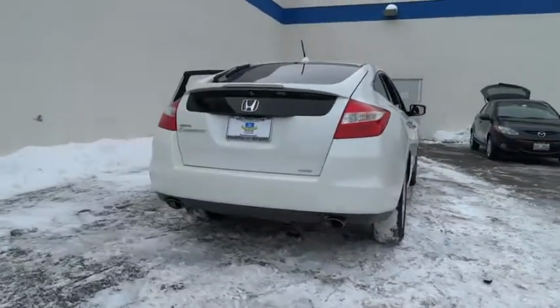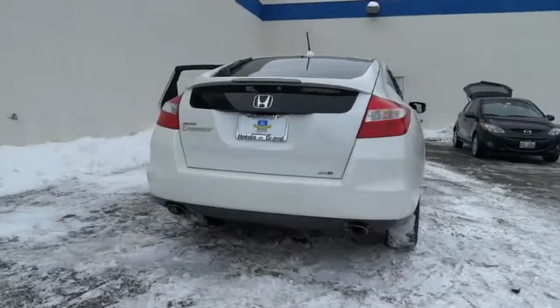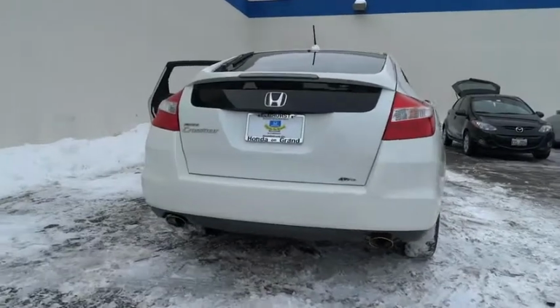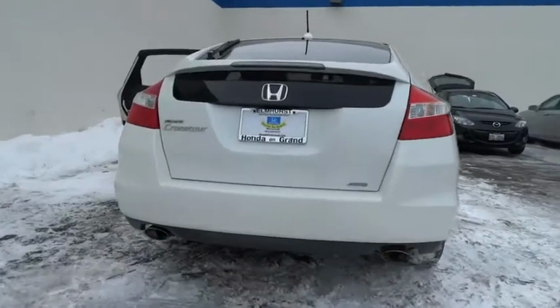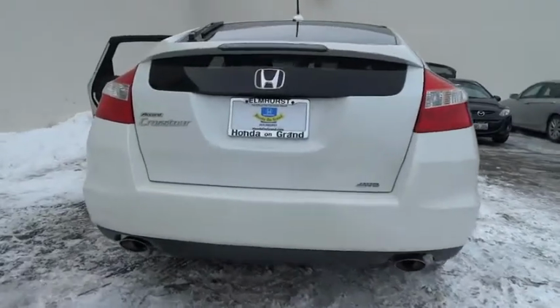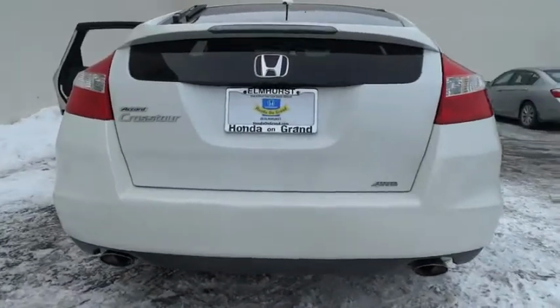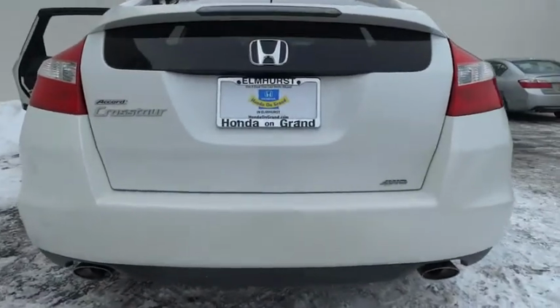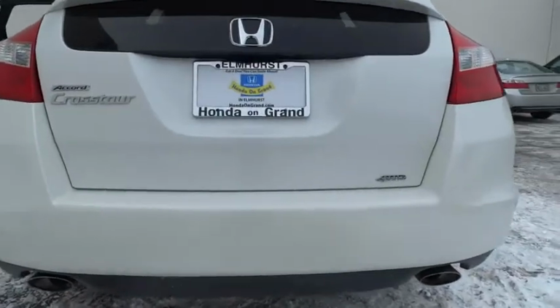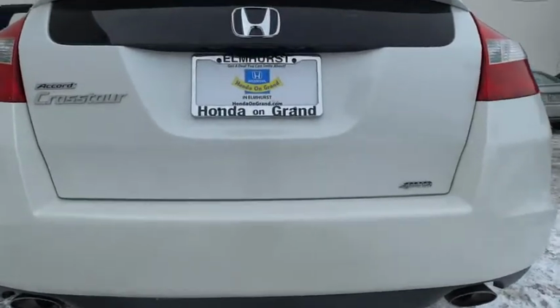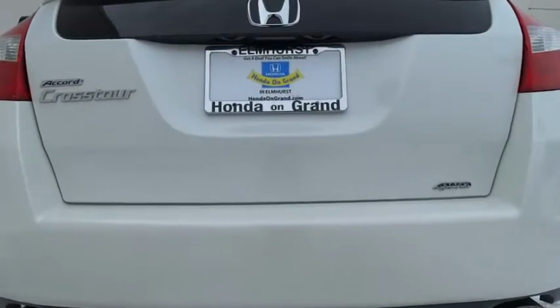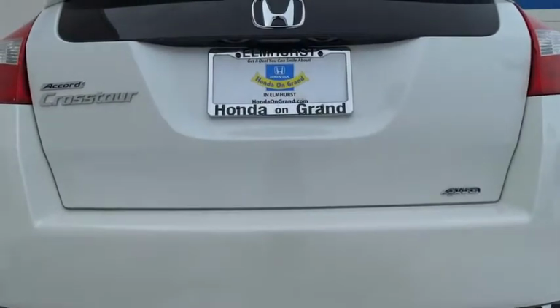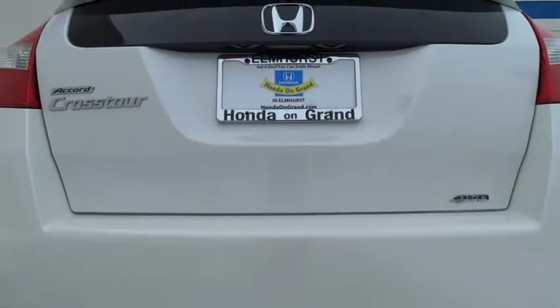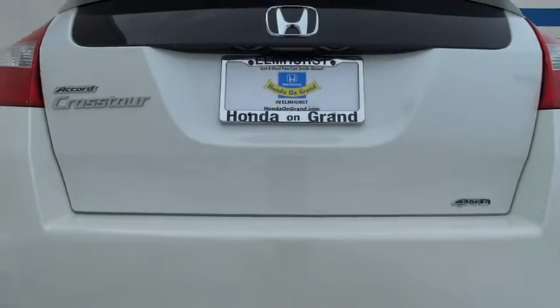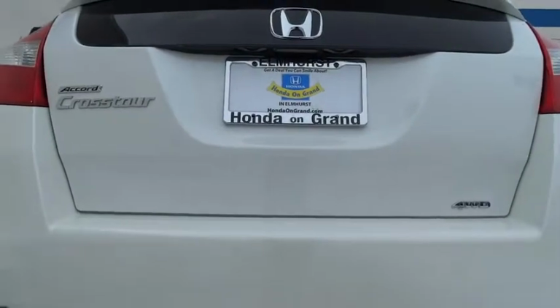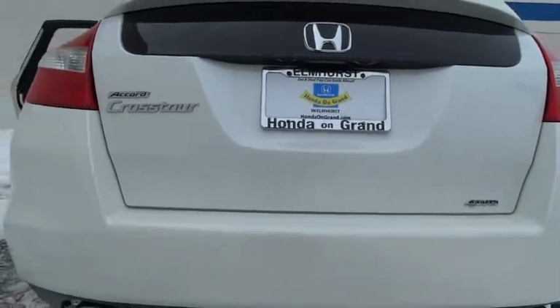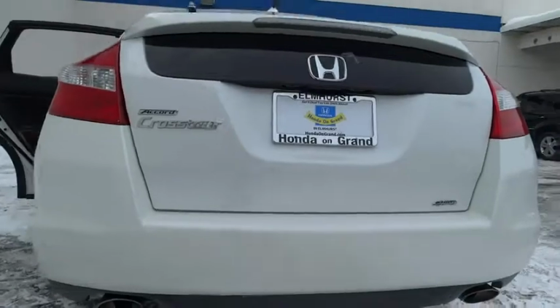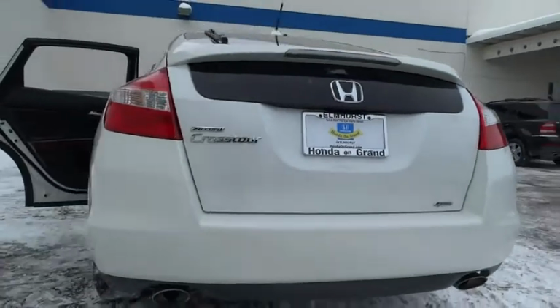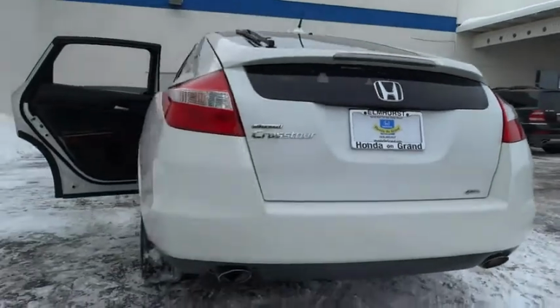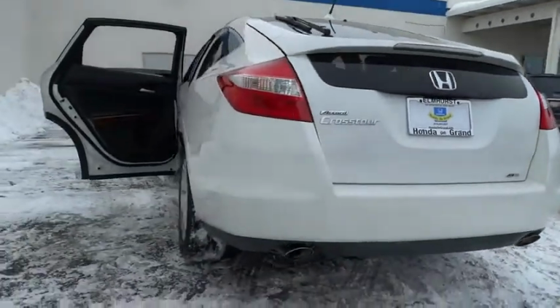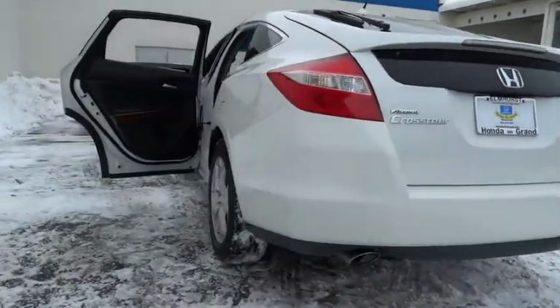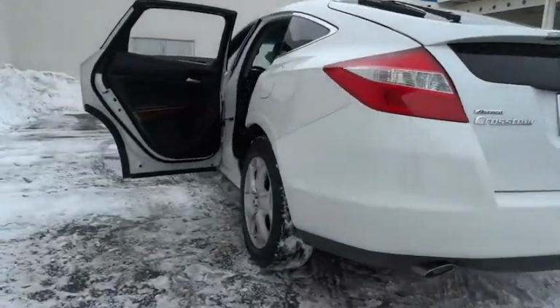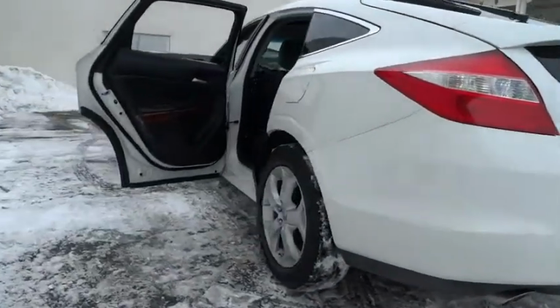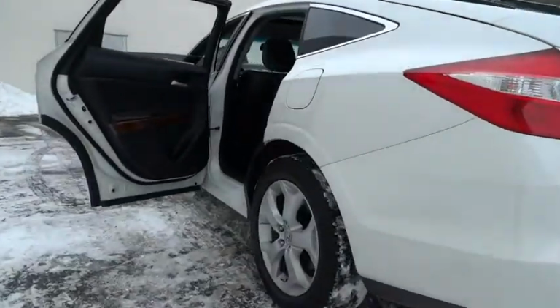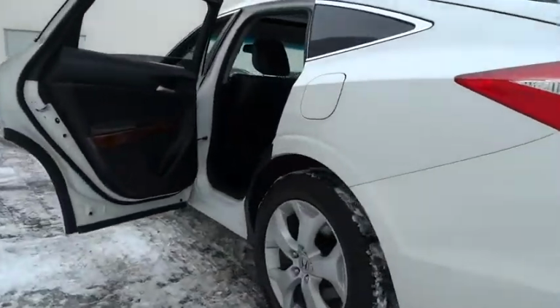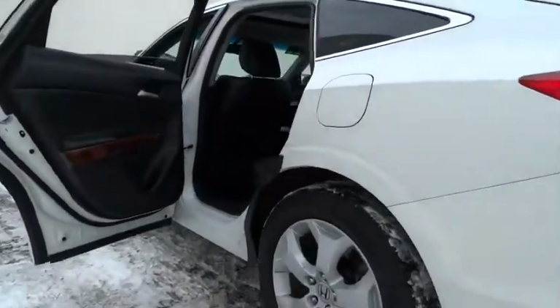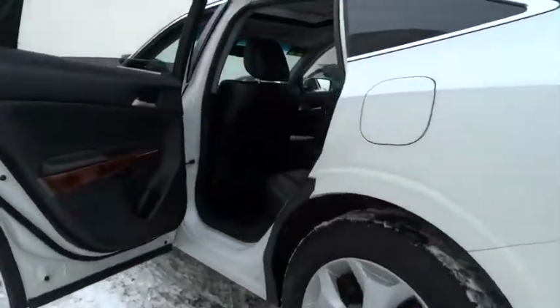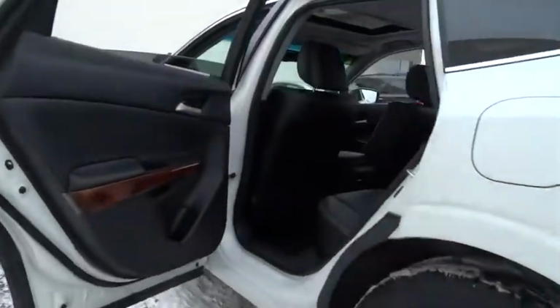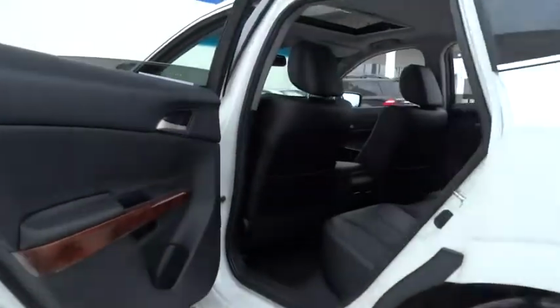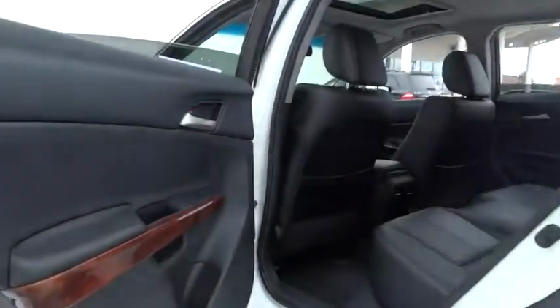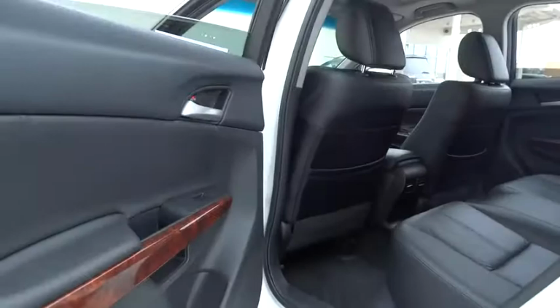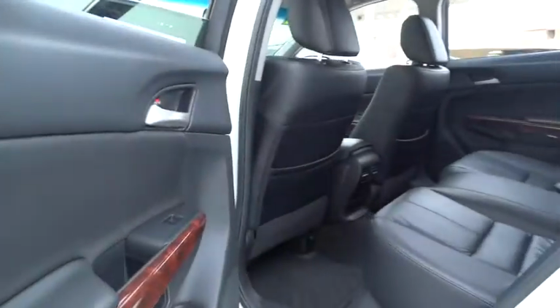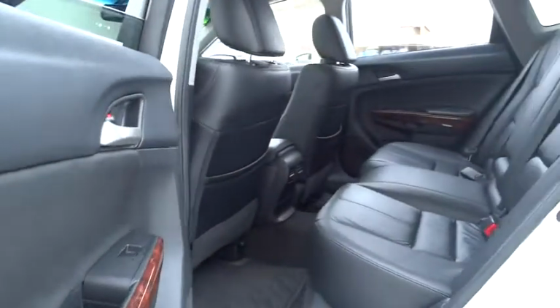Here are some of this vehicle's great options: stability control, traction control, anti-lock braking system, power passenger seat, steering wheel audio control, CD changer, and power steering.